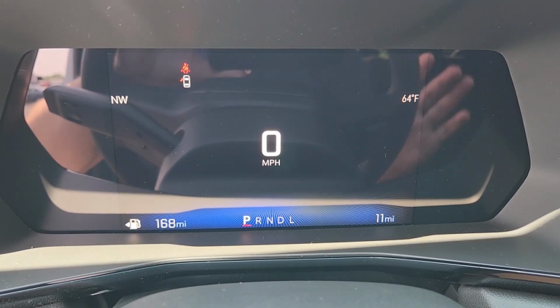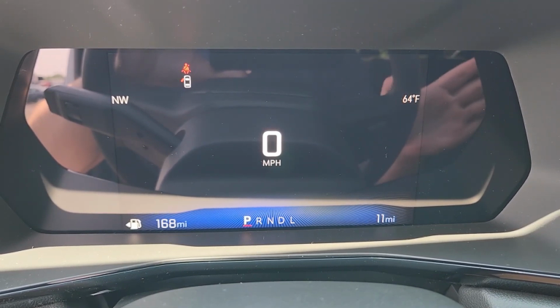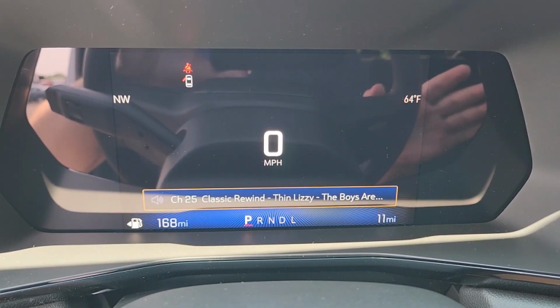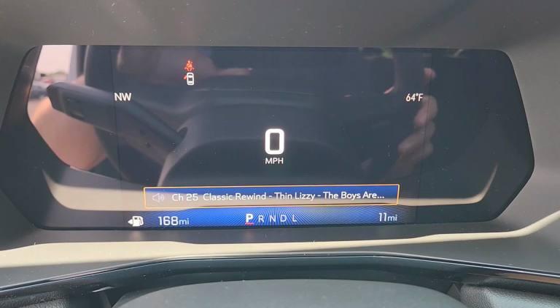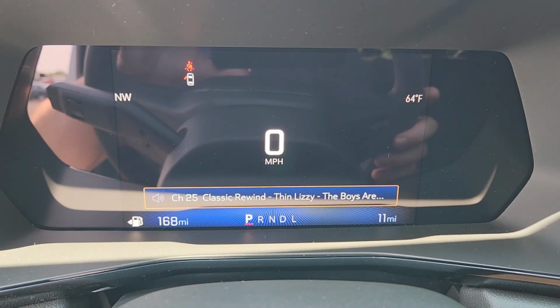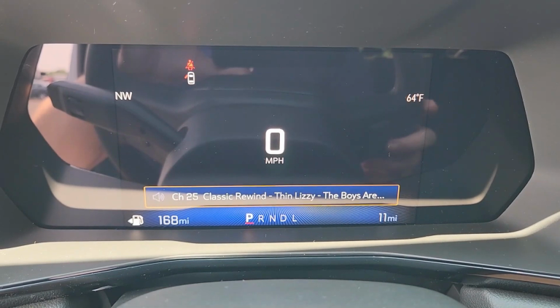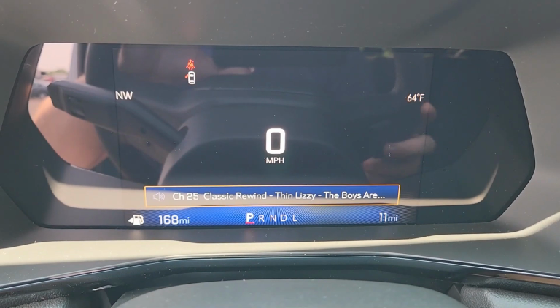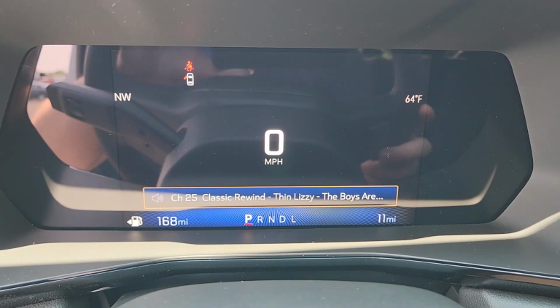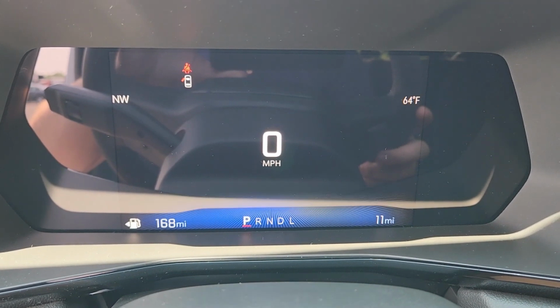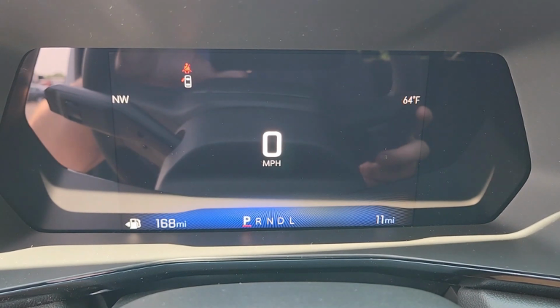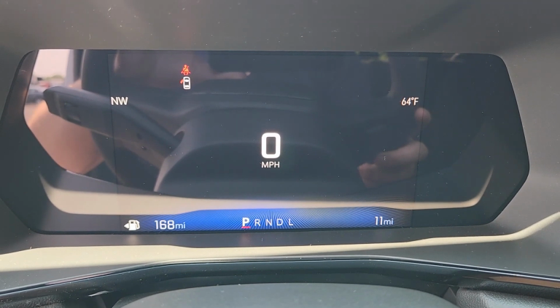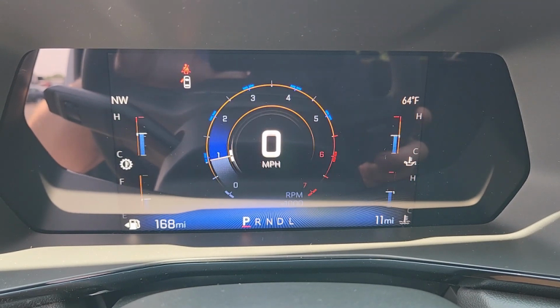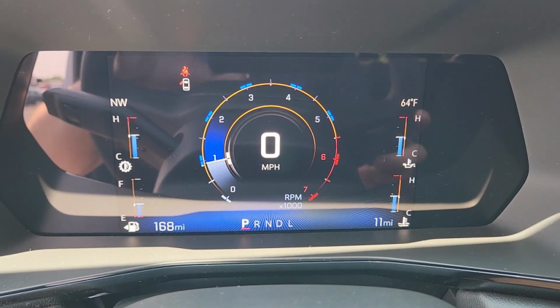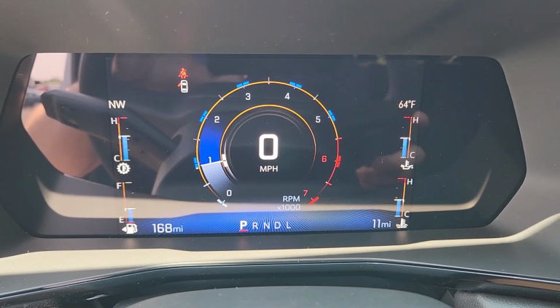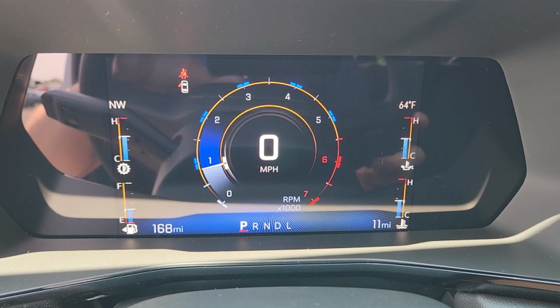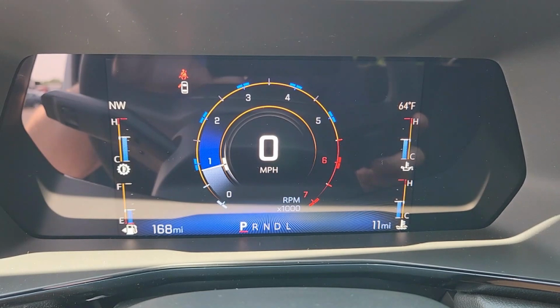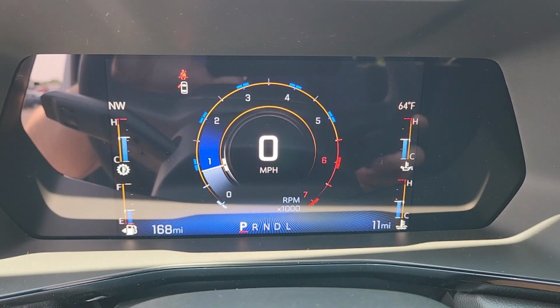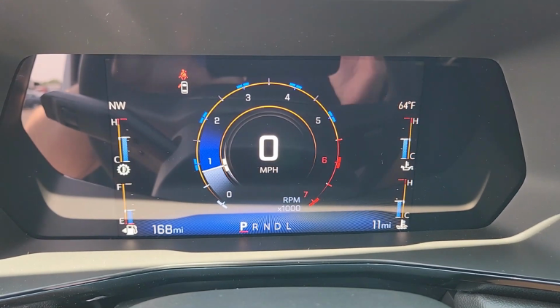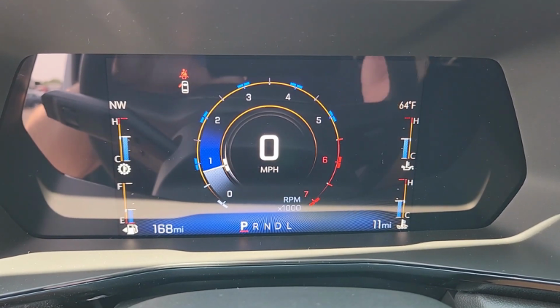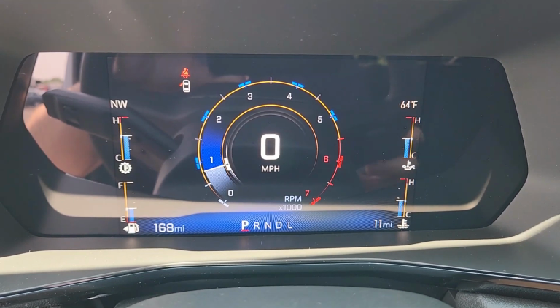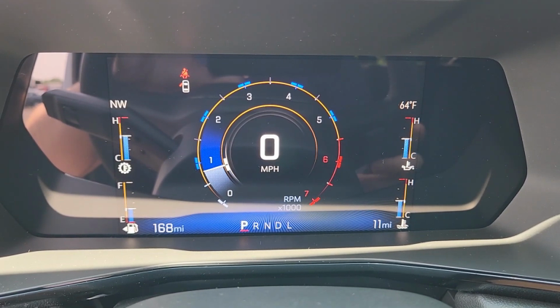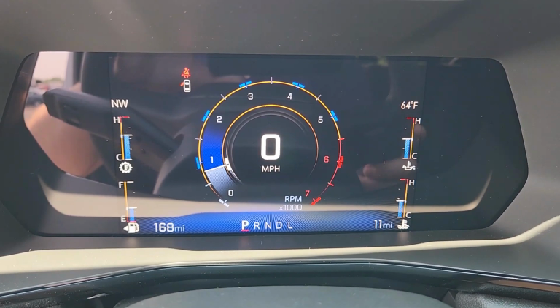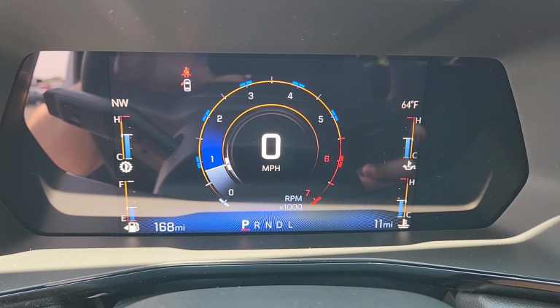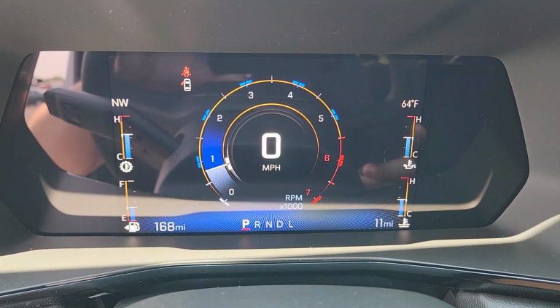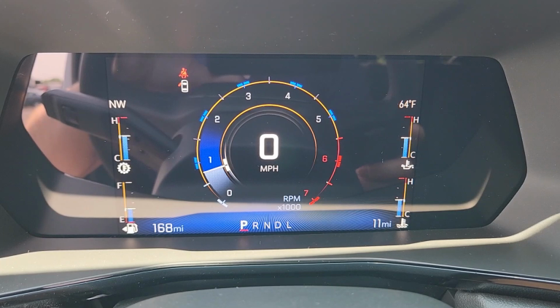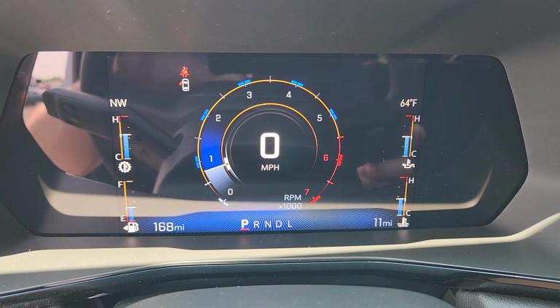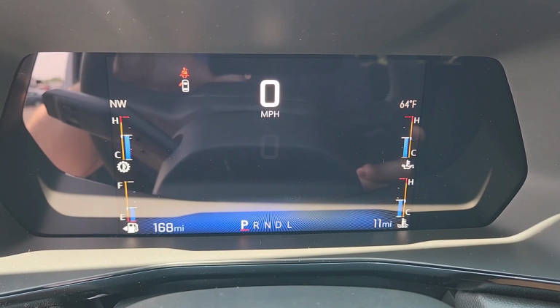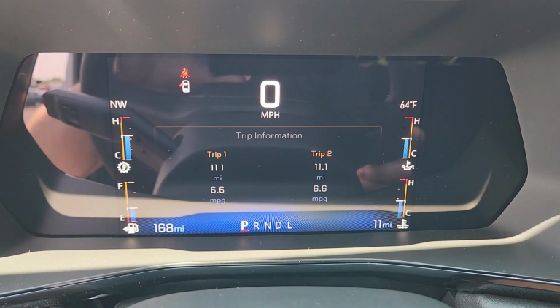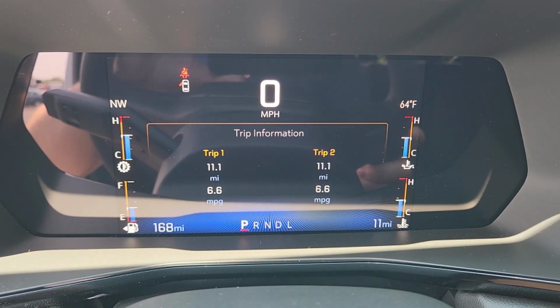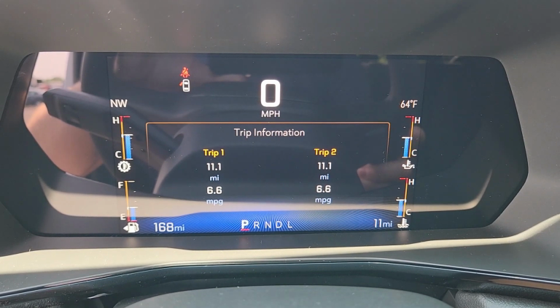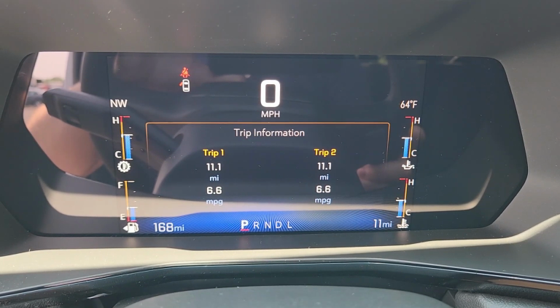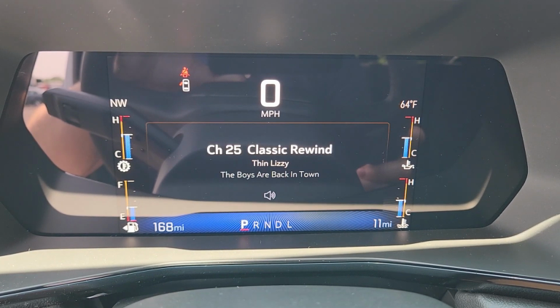You can have the display just like that — classic, clean looking. Bring up all kinds of information: temperature, engine temperature, fluid temperature, everything. And of course you can change that information.